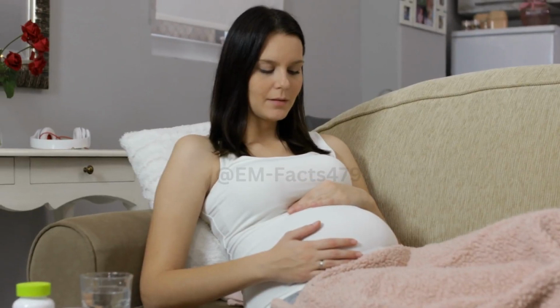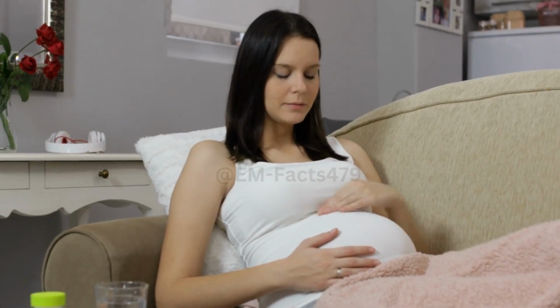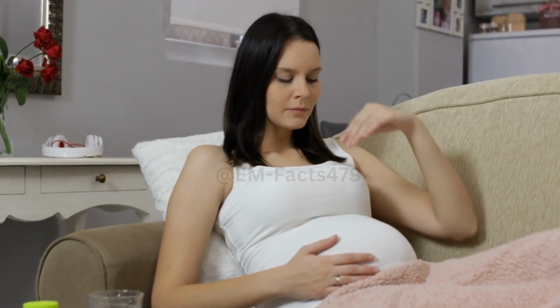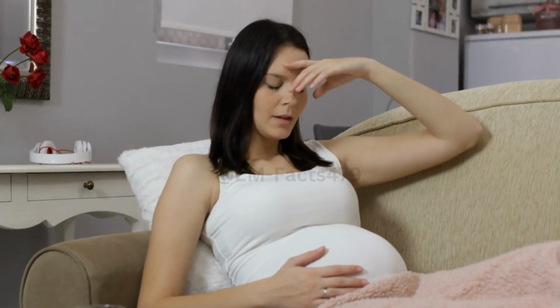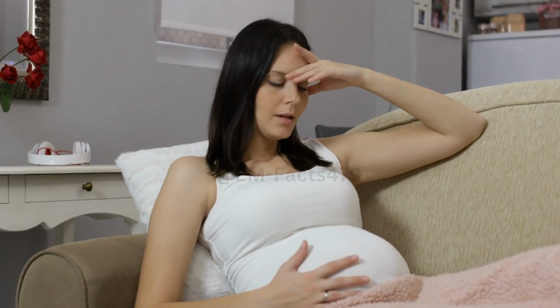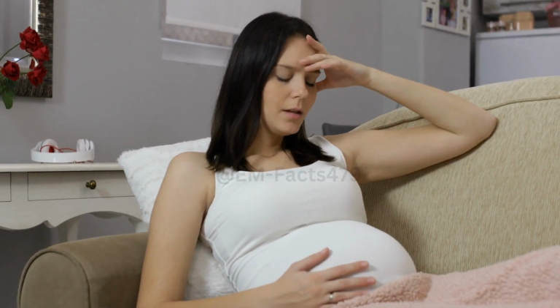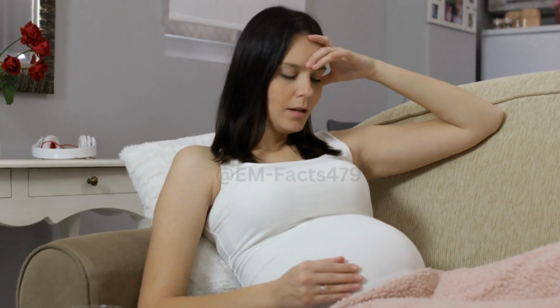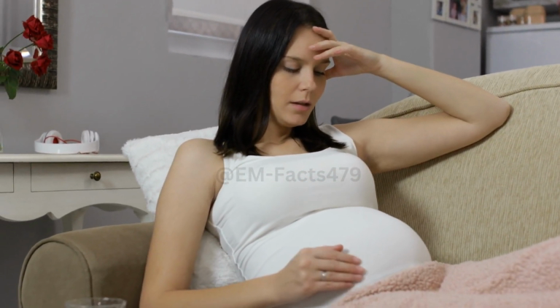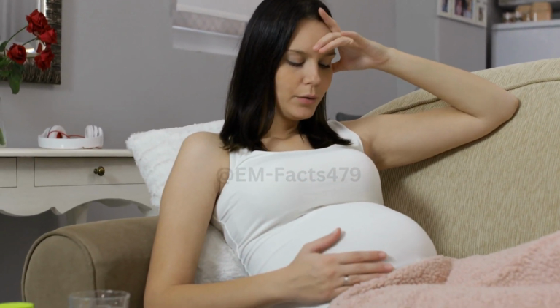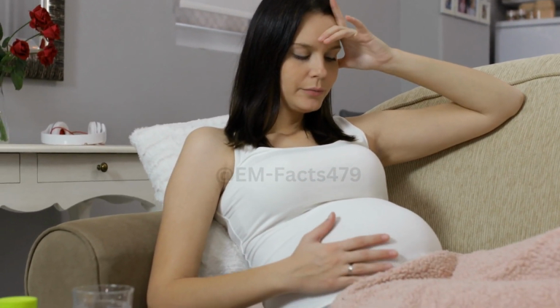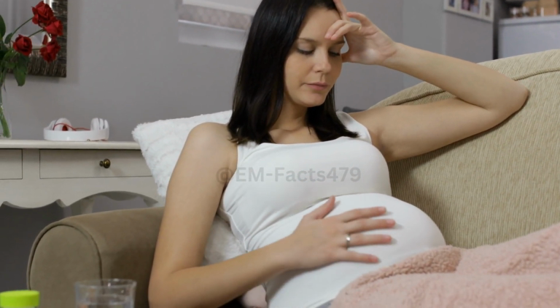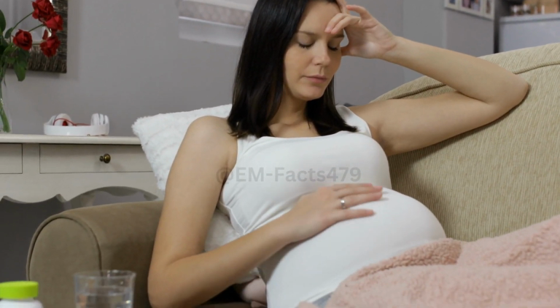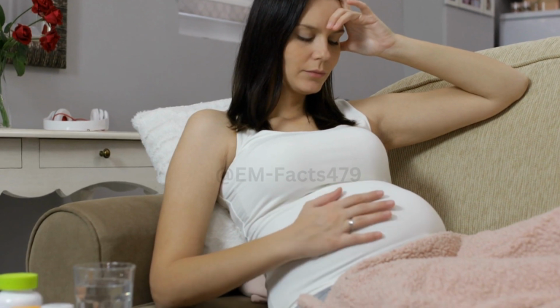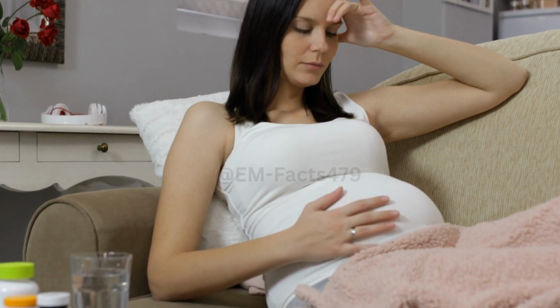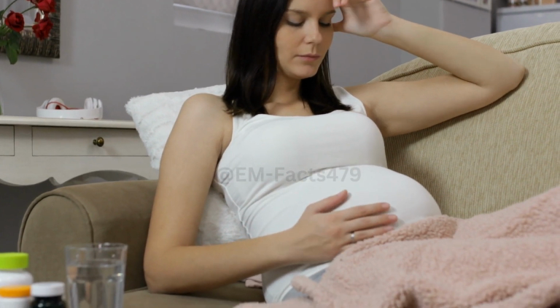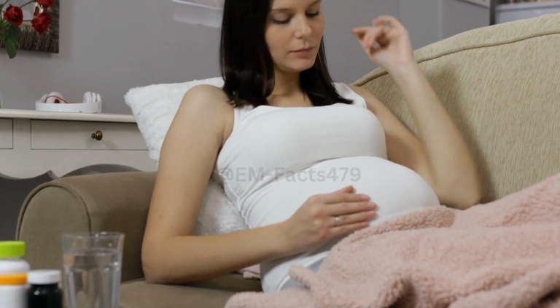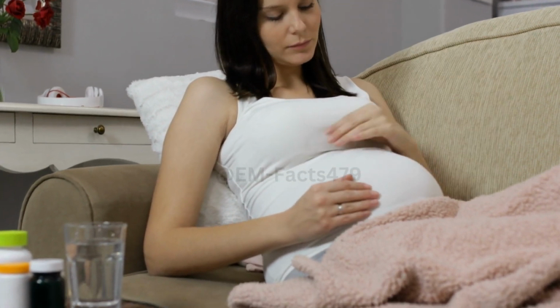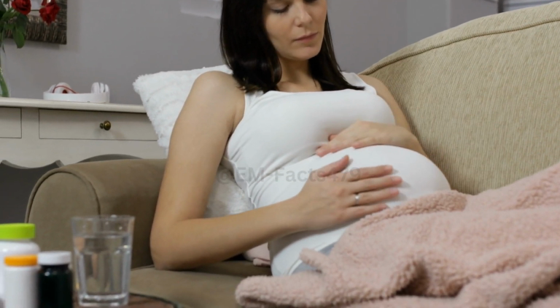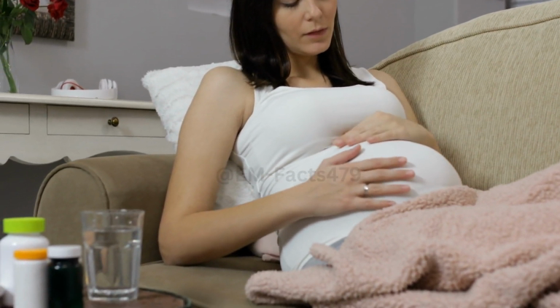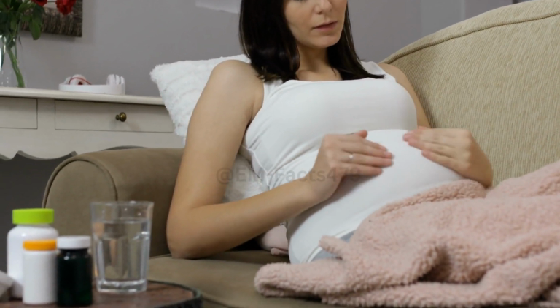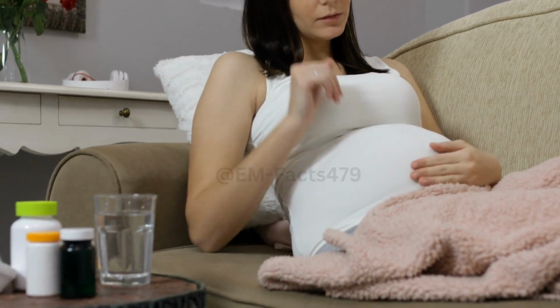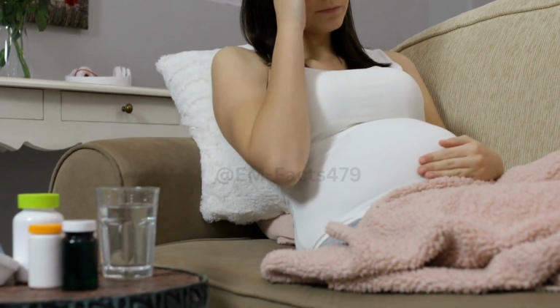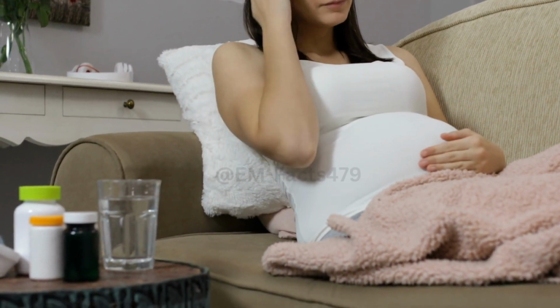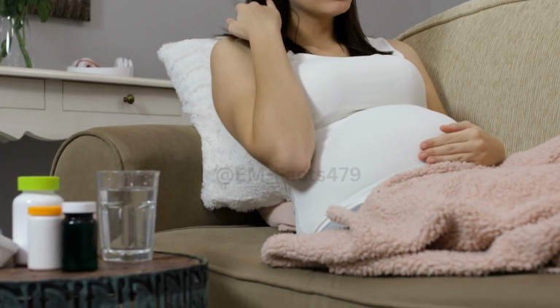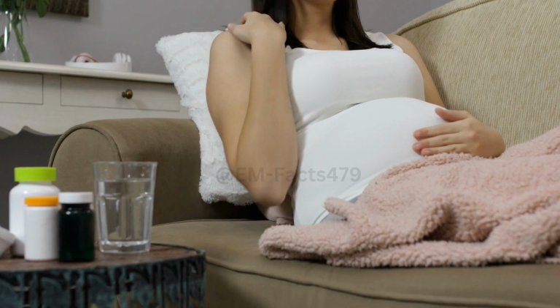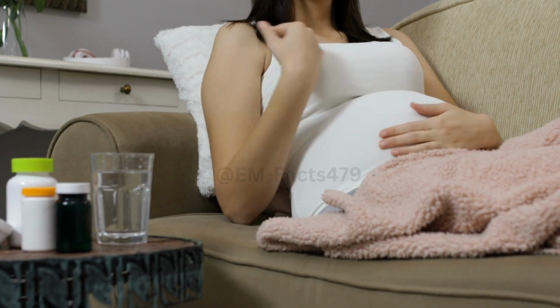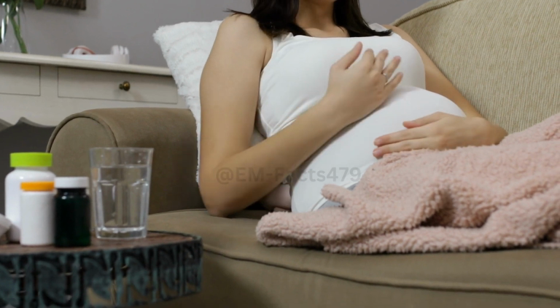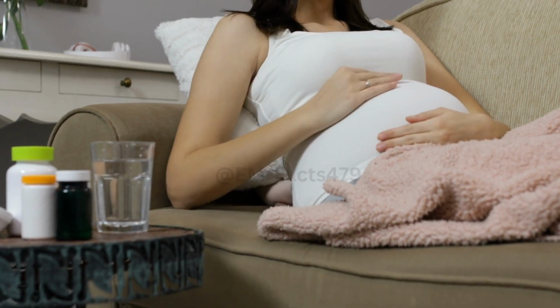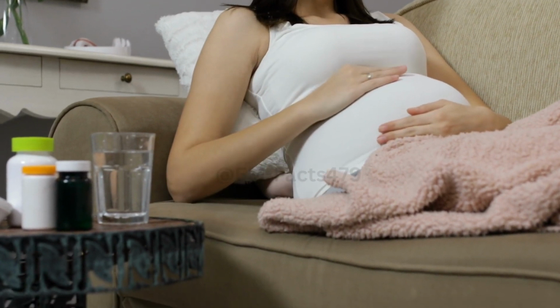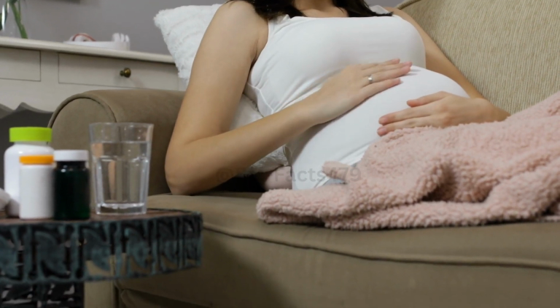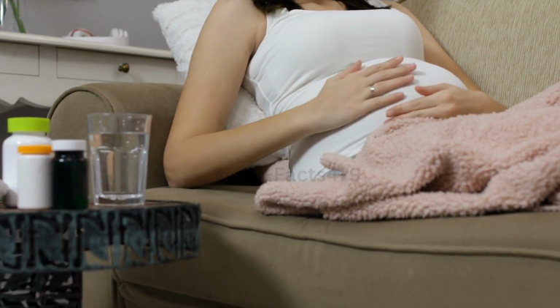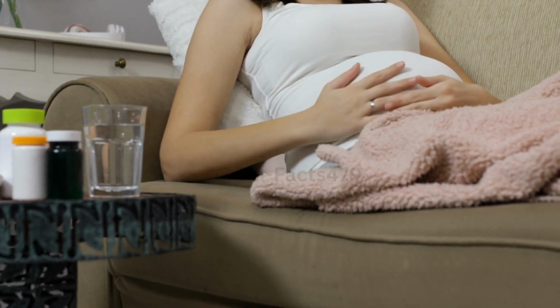However, before we dive into this, please remember that attempting to induce labor without medical guidance can be risky. Always consult your health care provider for safe and appropriate methods.